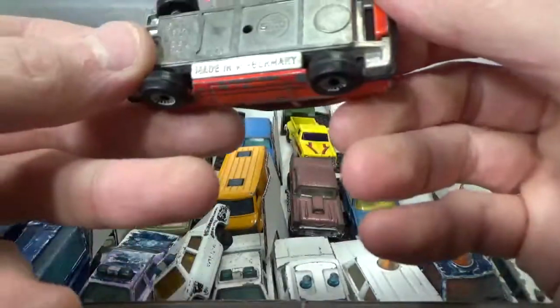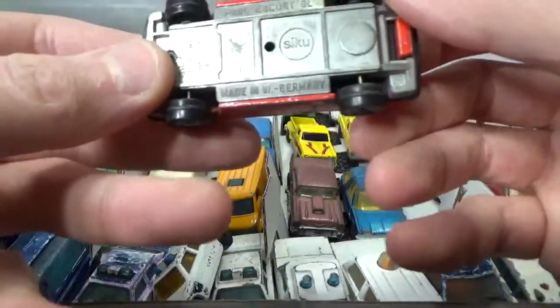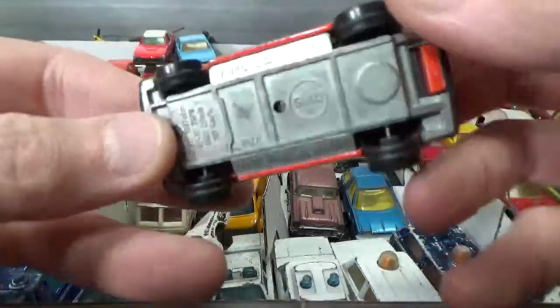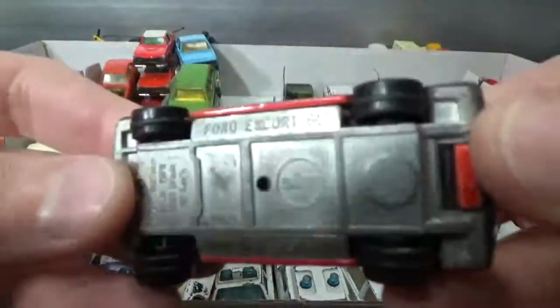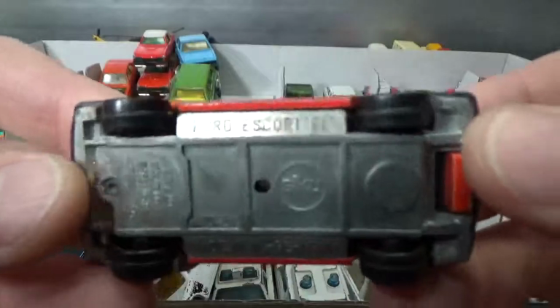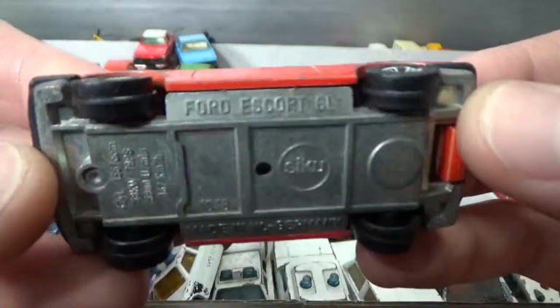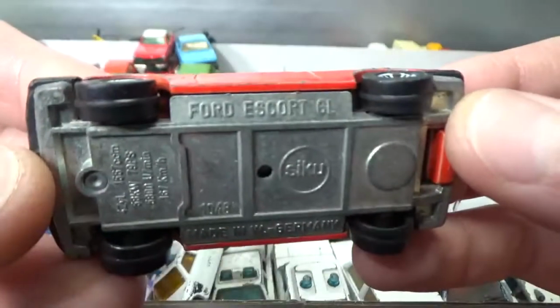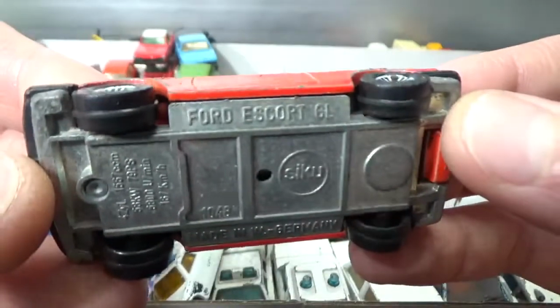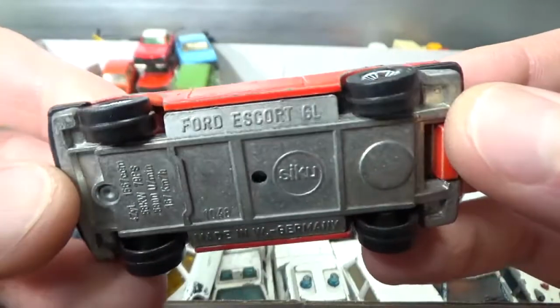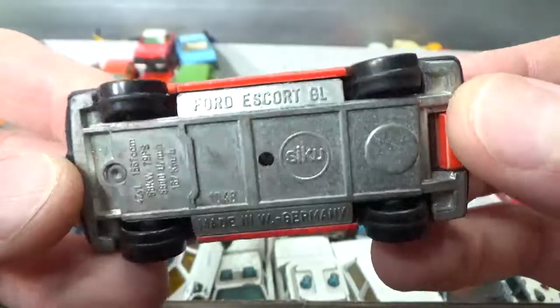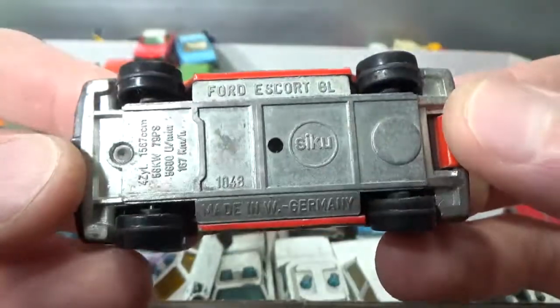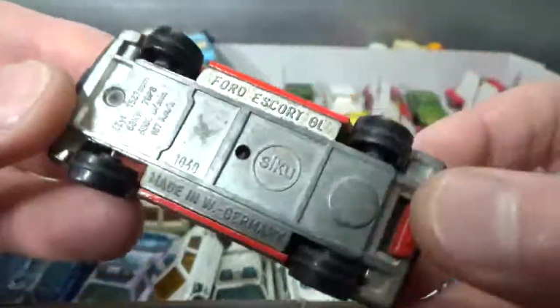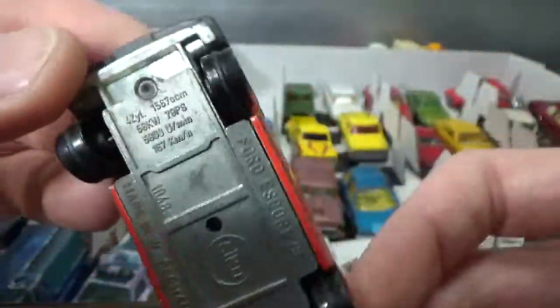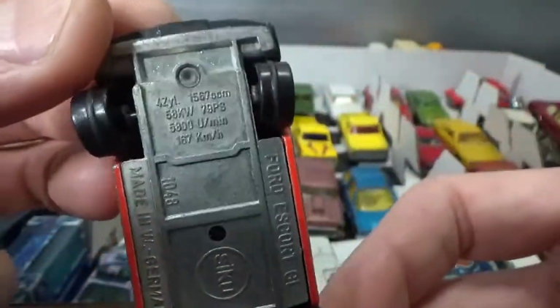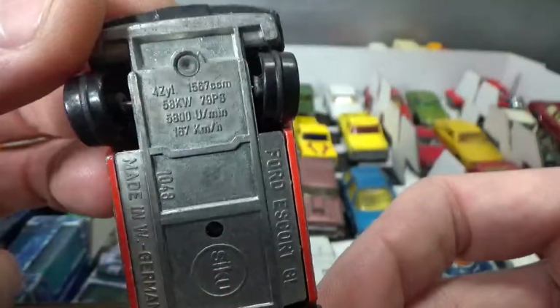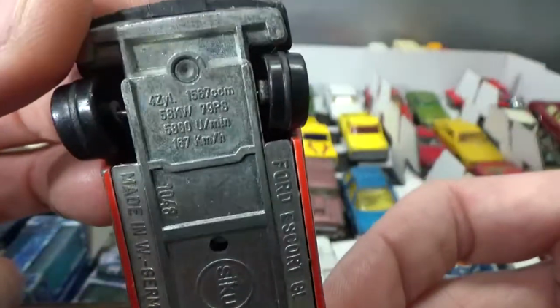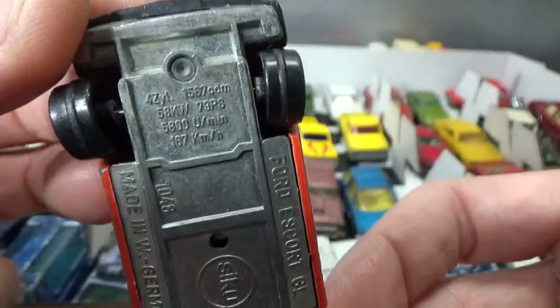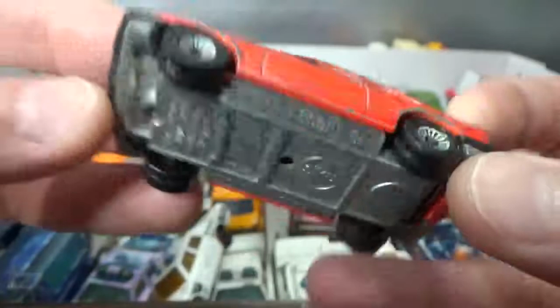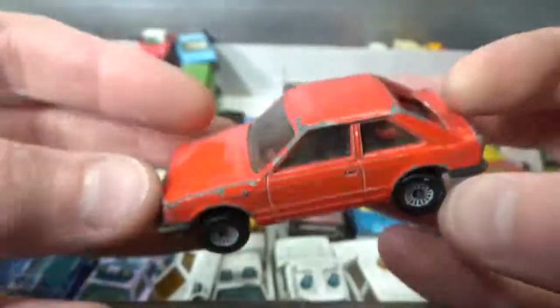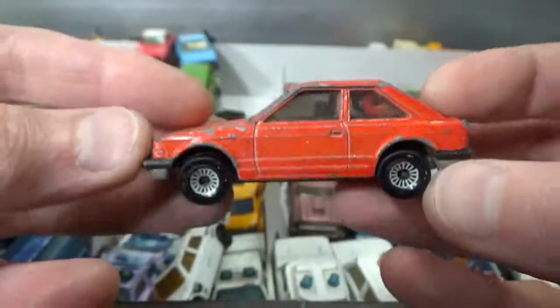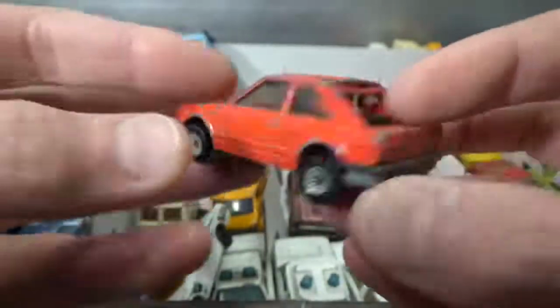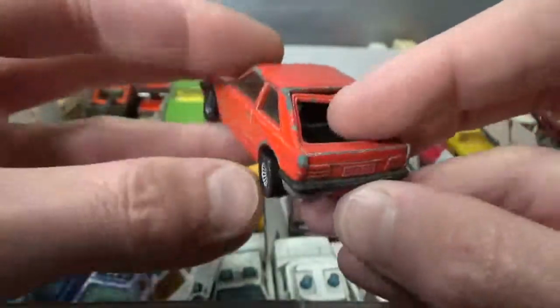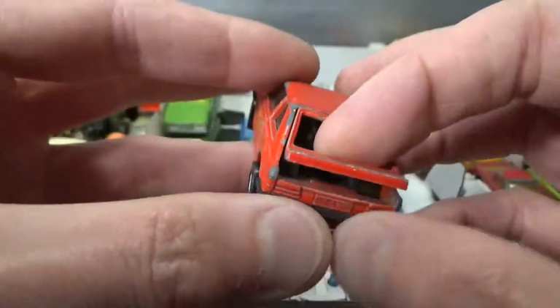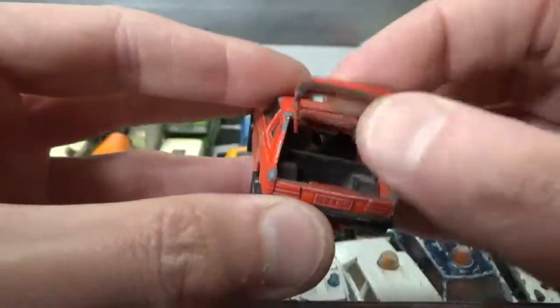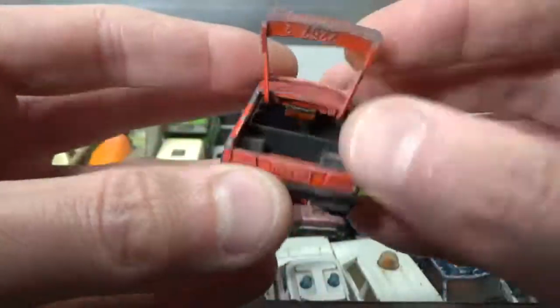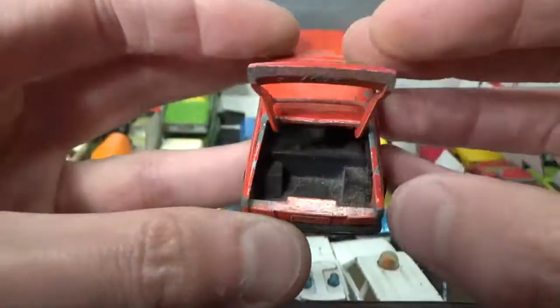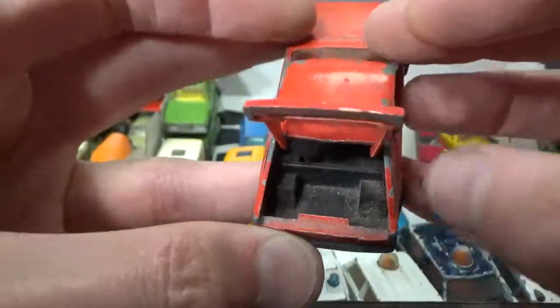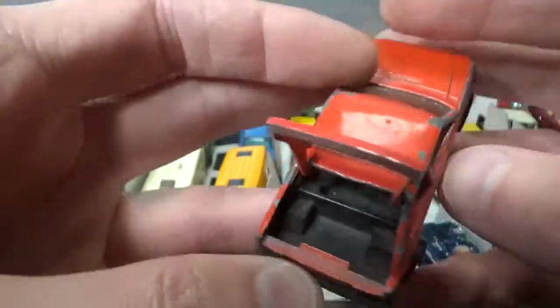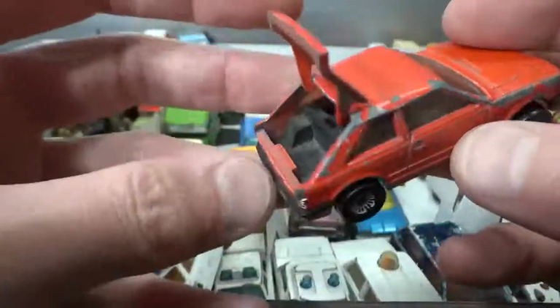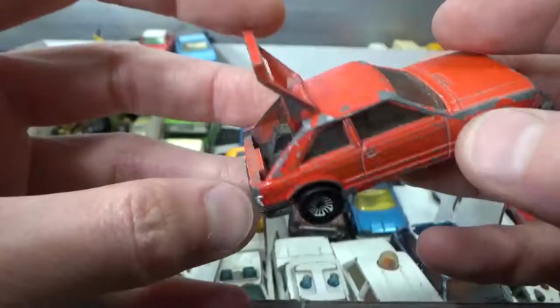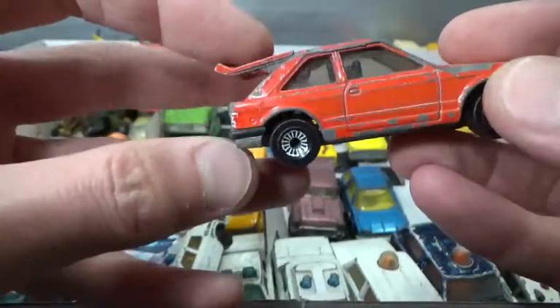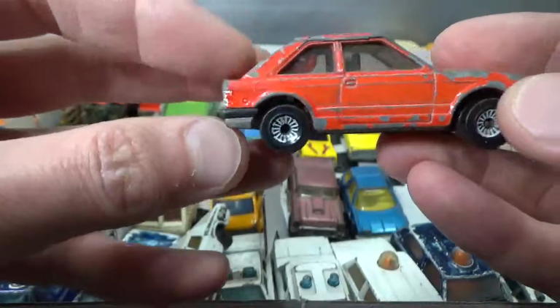Then we got a Siku Ford Escort GL with some stats — opening tailgate, but nothing in the back though.